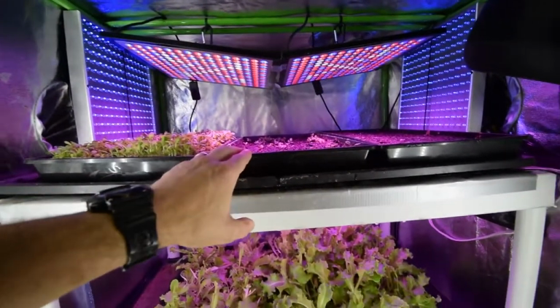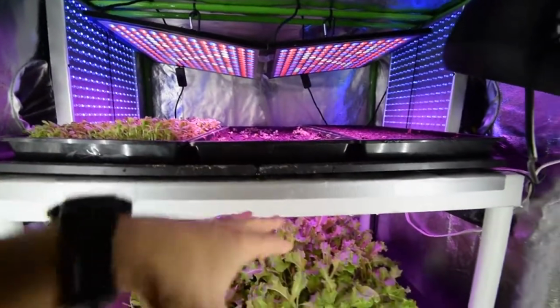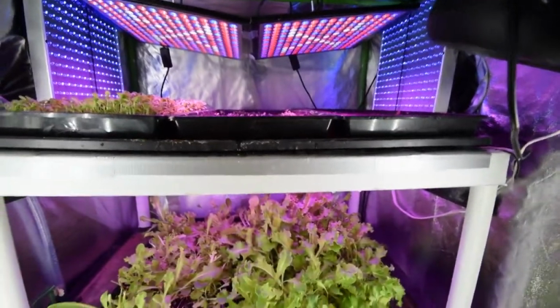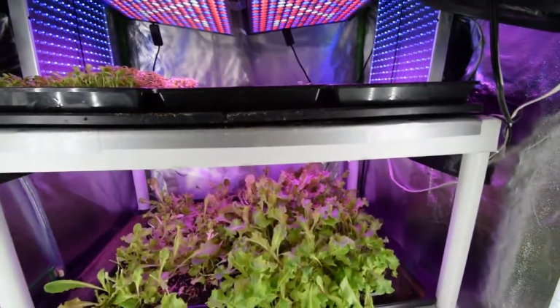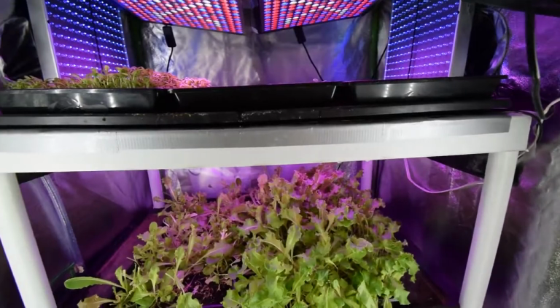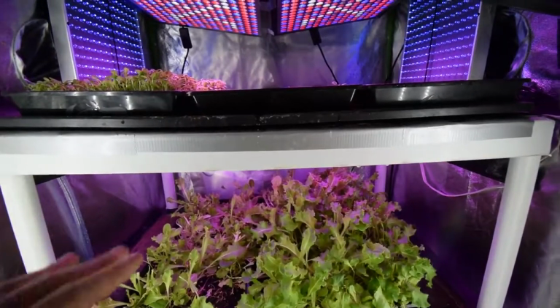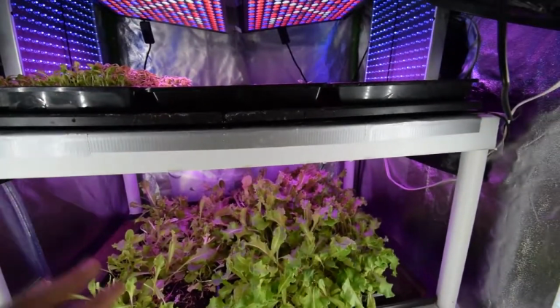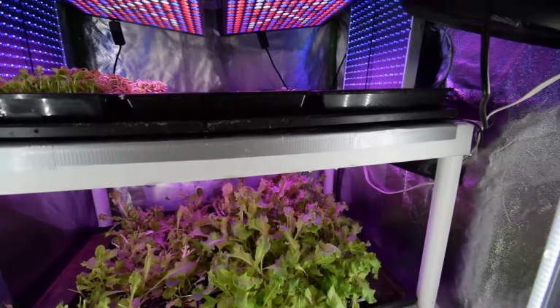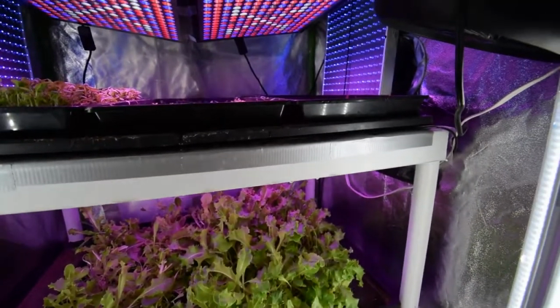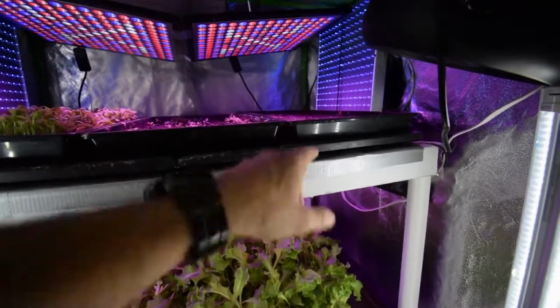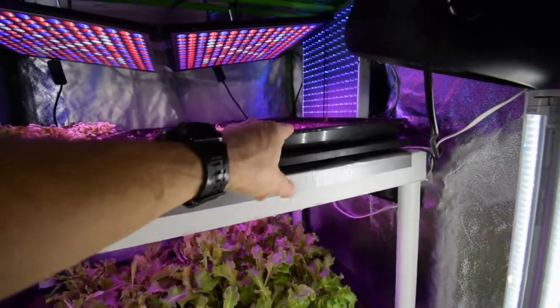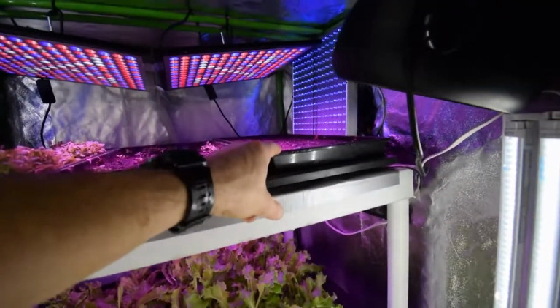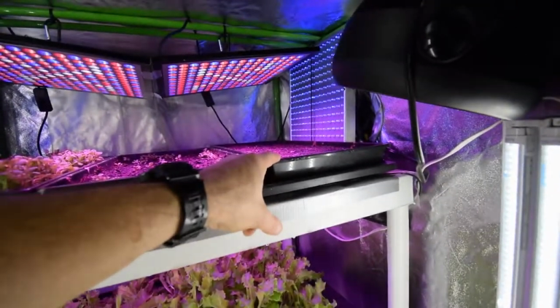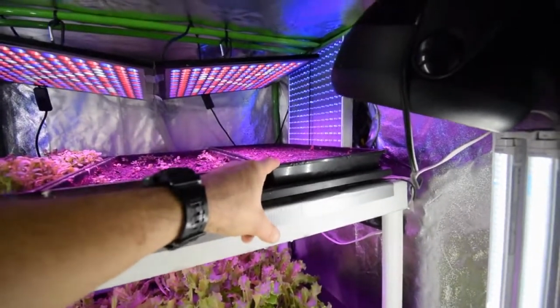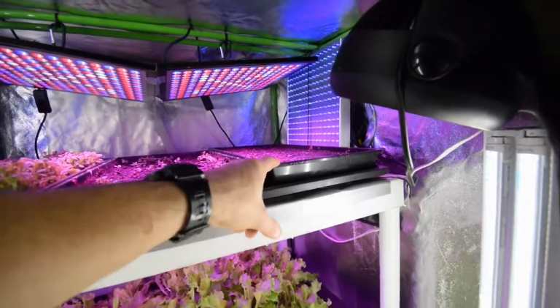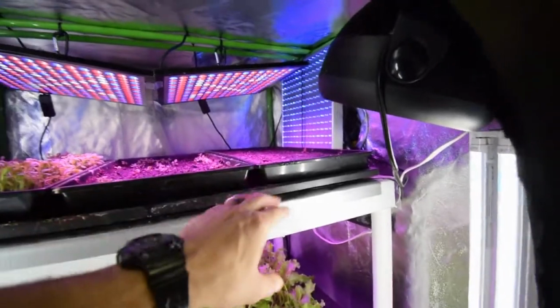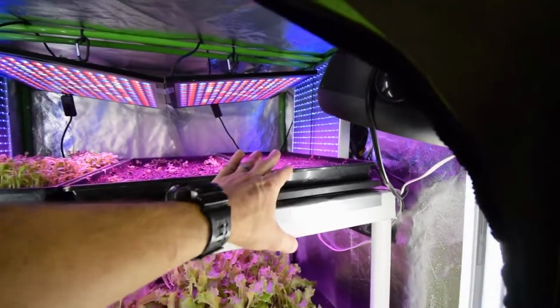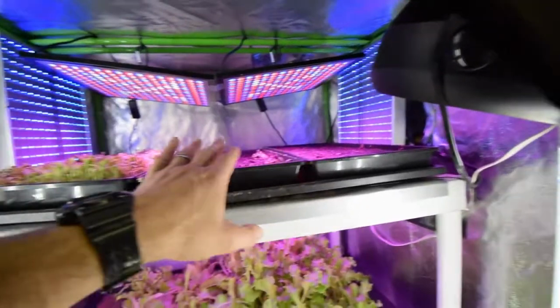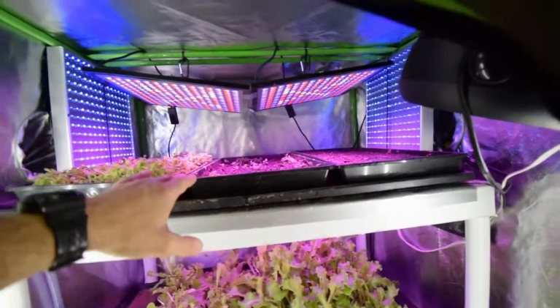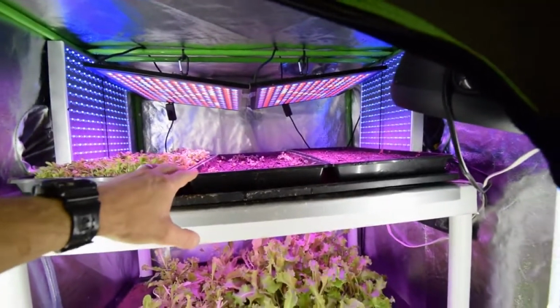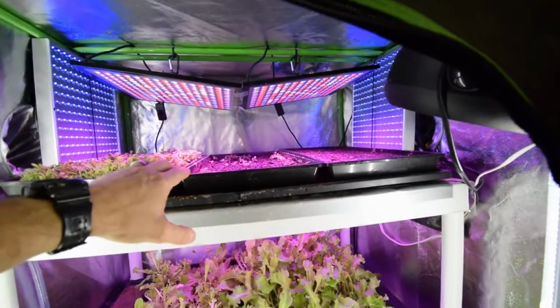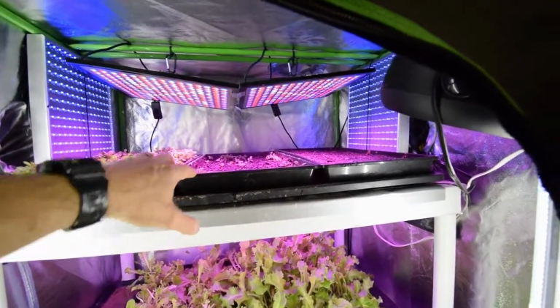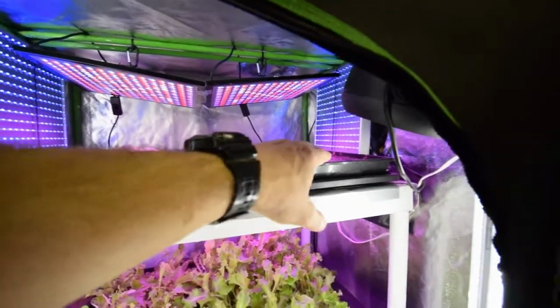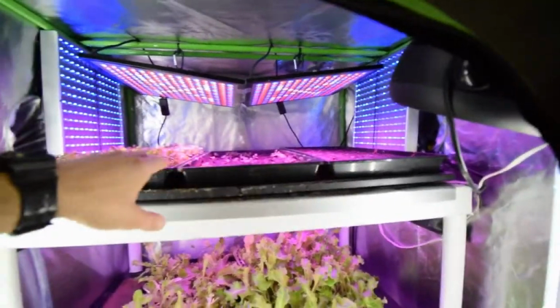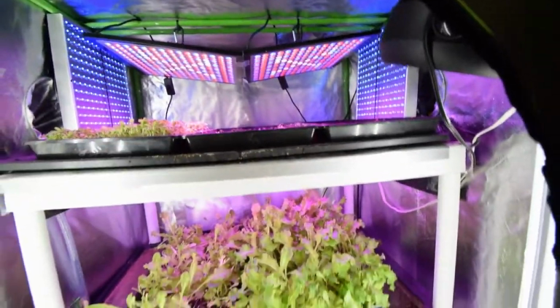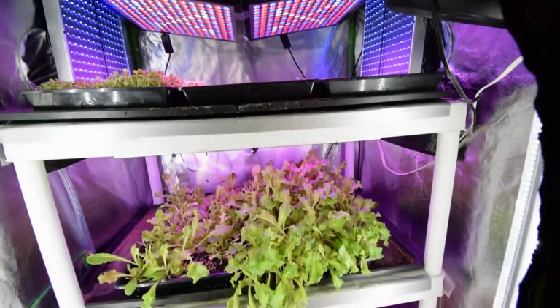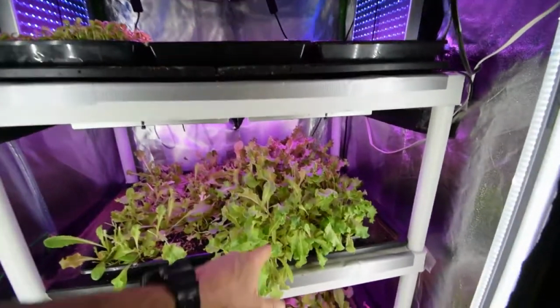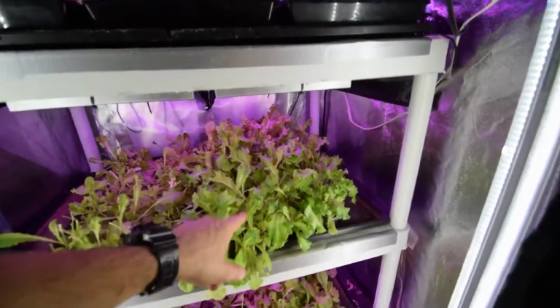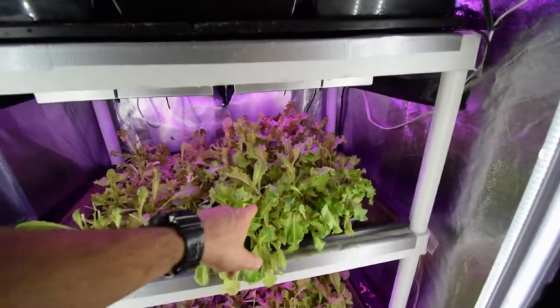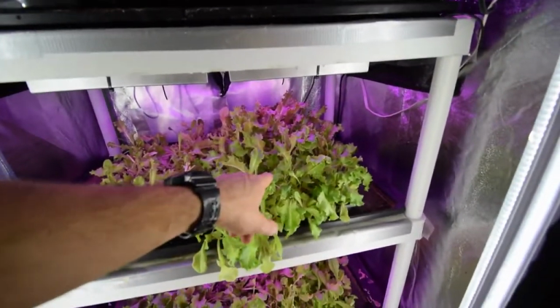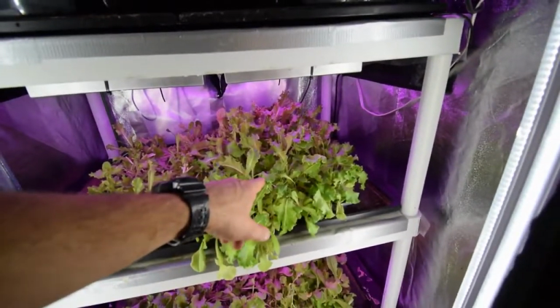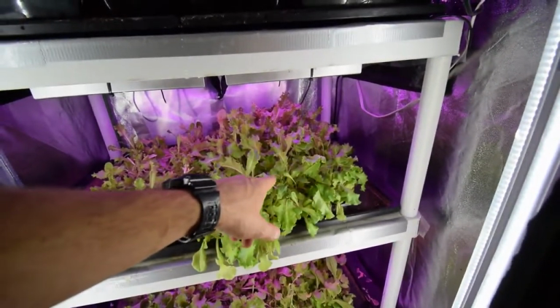I haven't done anything different with the tent — changed any airflow or anything like that. And then I seeded this one just probably about ten minutes ago. So I'm gonna have these three up on top as my next batch trays, and then we've got these ones down here that are recut trays.